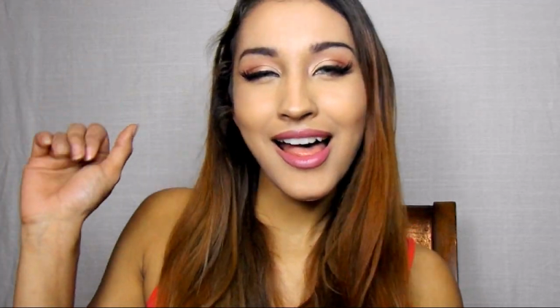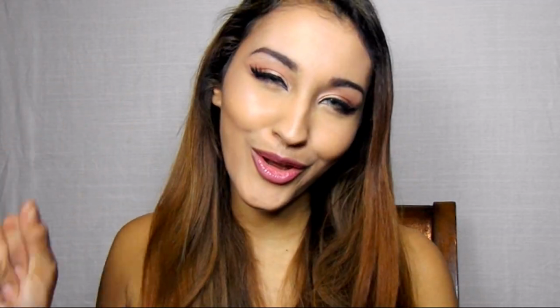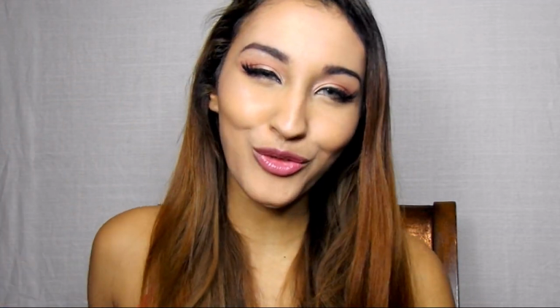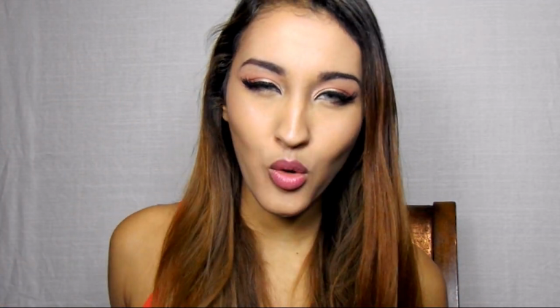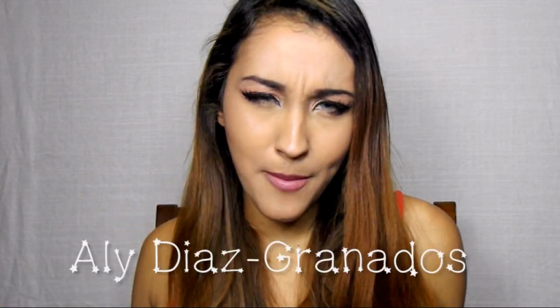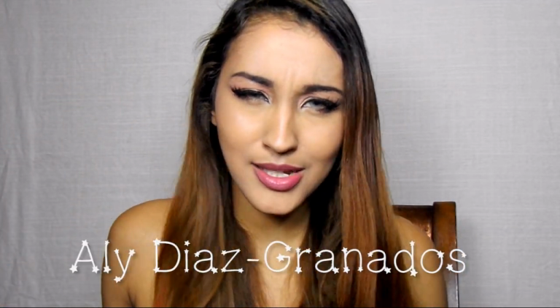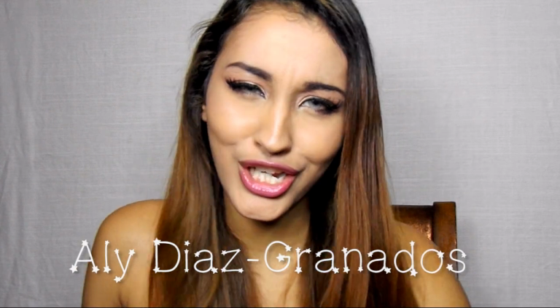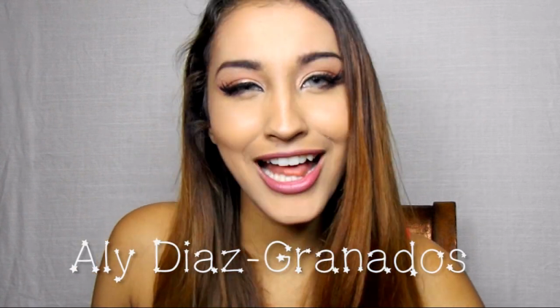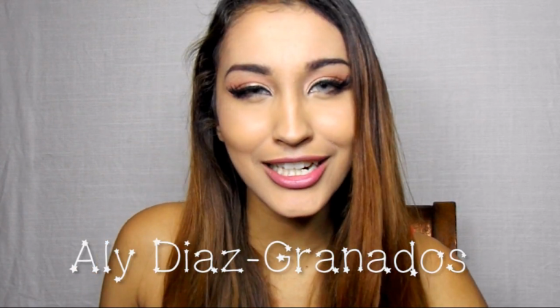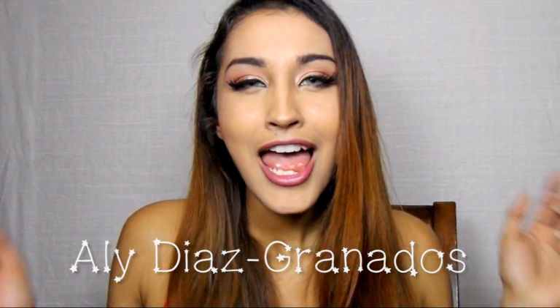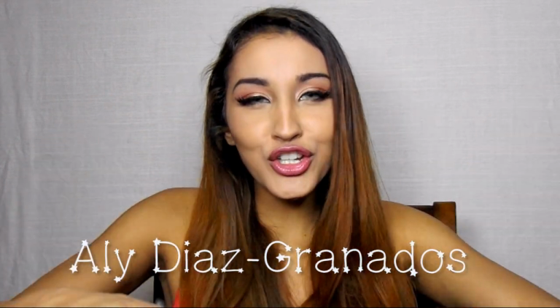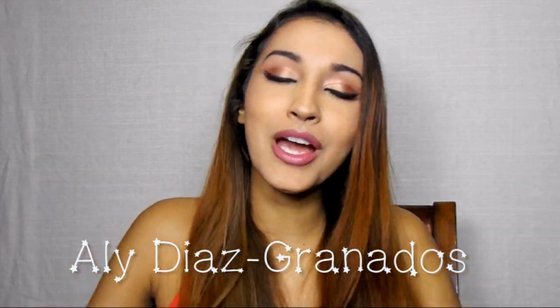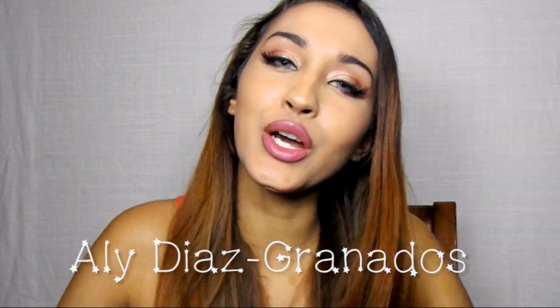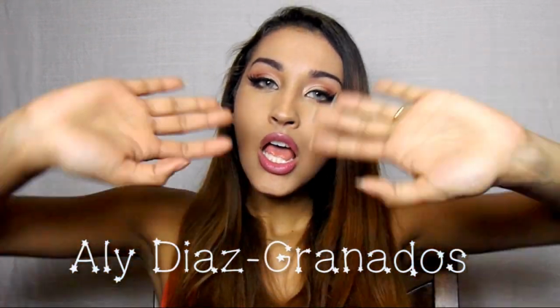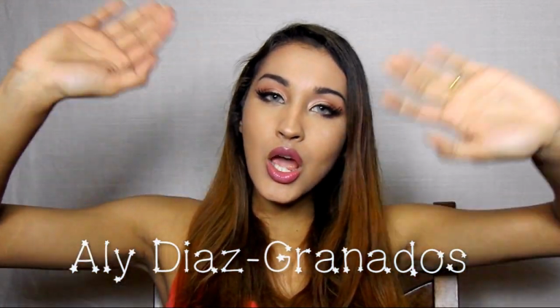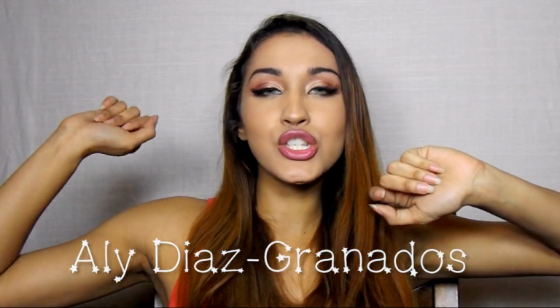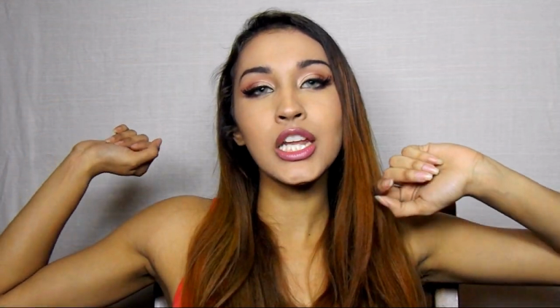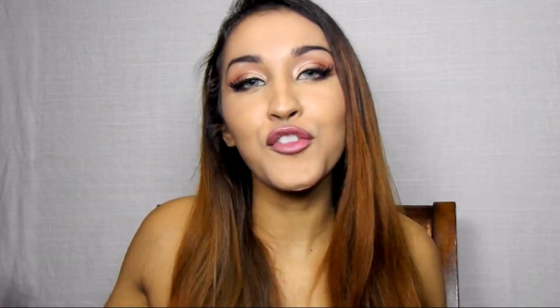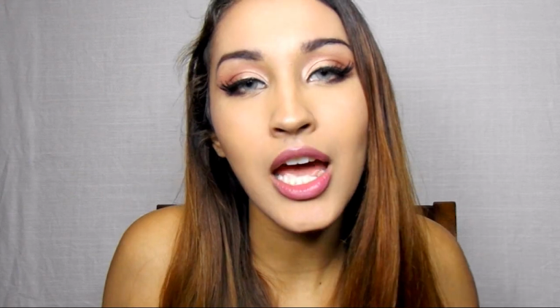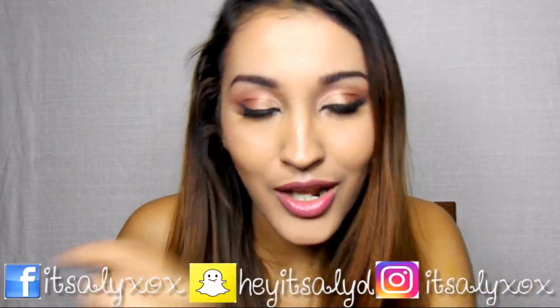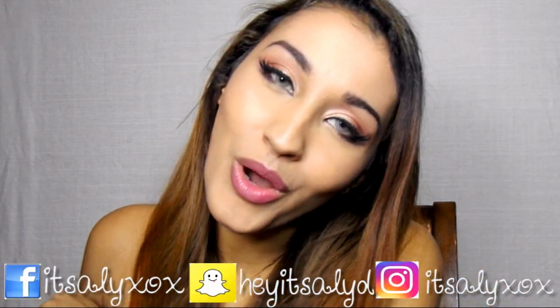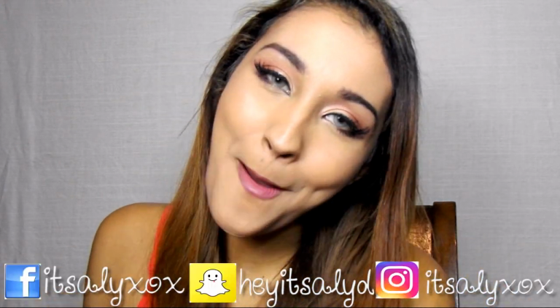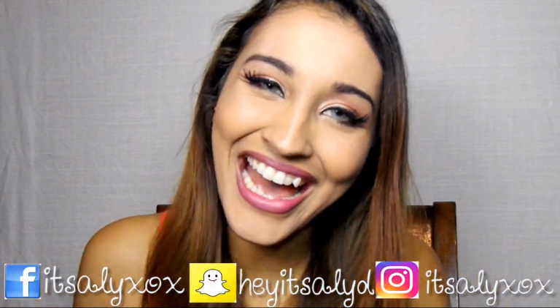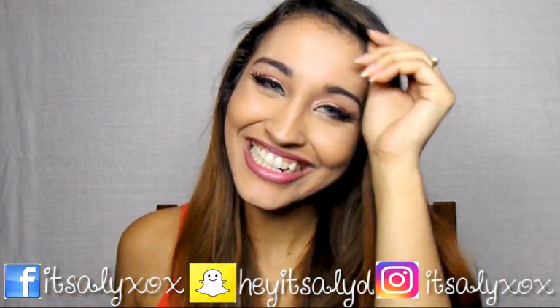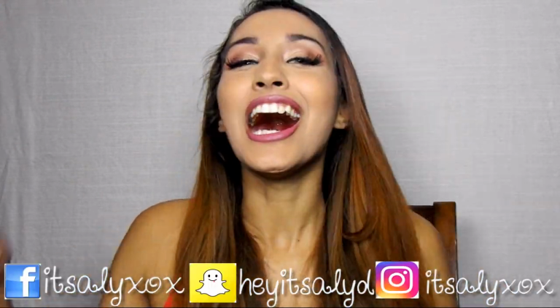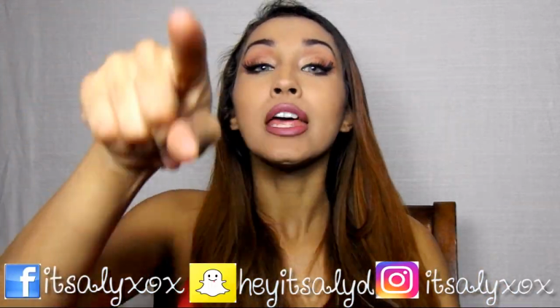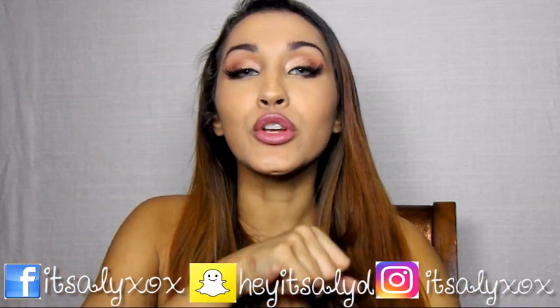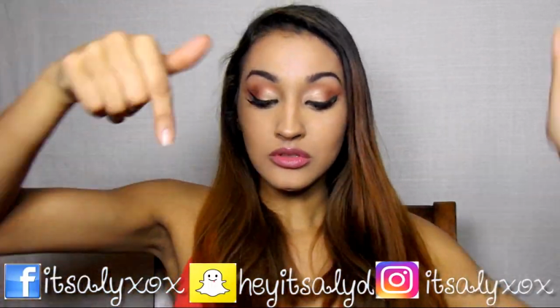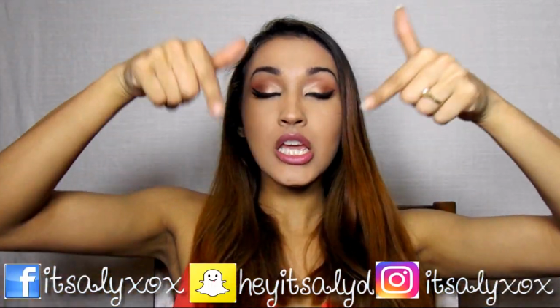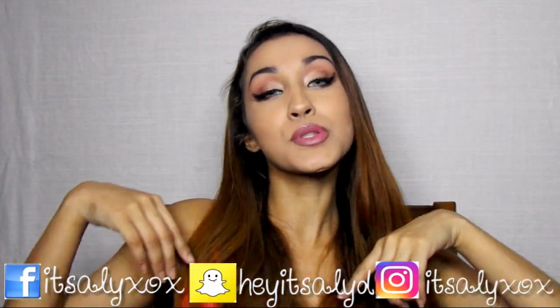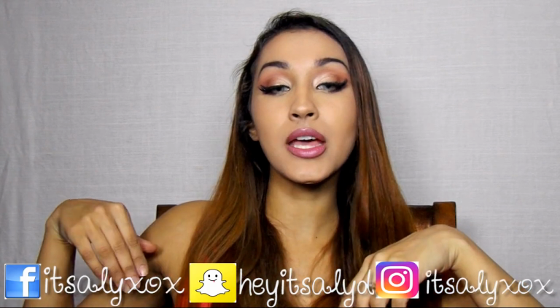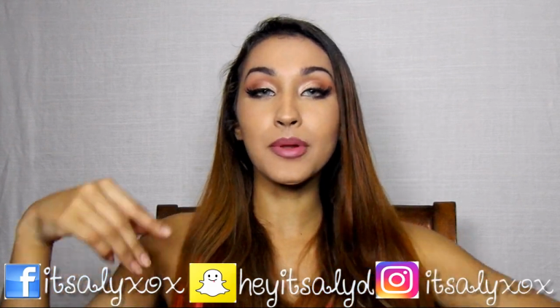Hello, beautiful people! Welcome back to my channel. Ally here. If you're new to my channel, hello, how you doing? If you're not, then welcome back. And if you're new, hit that subscribe button down below.